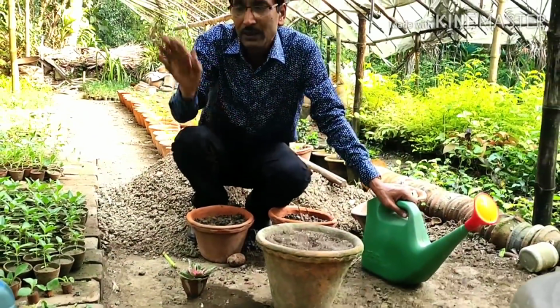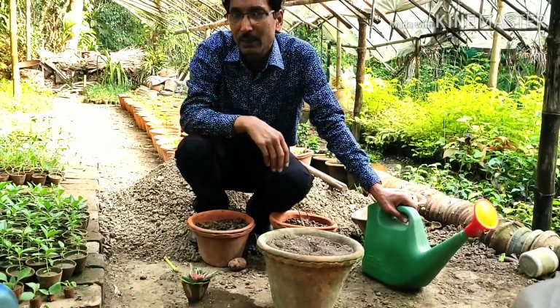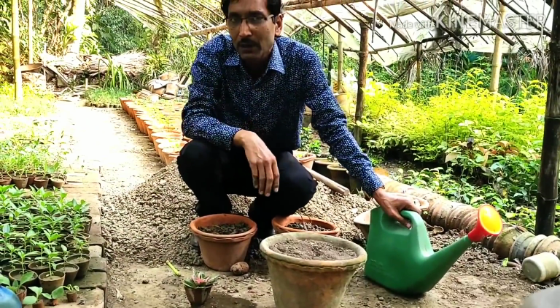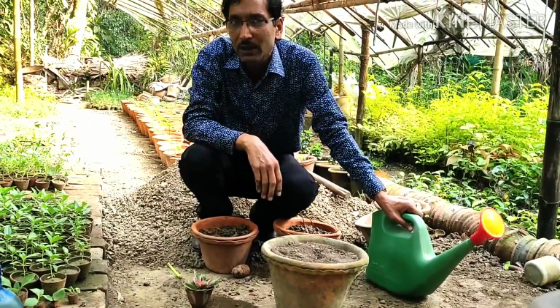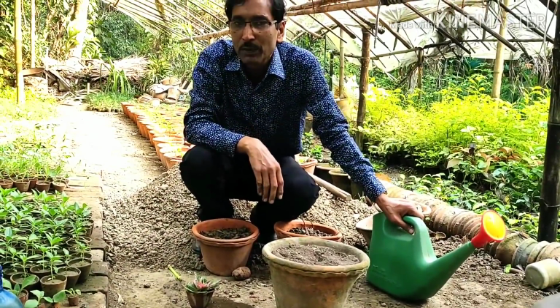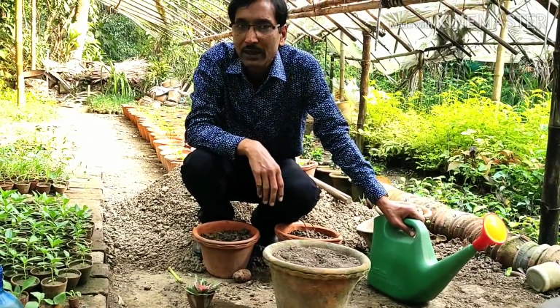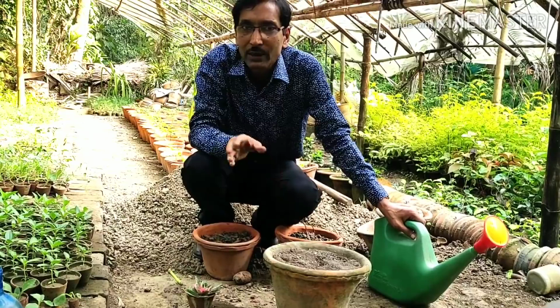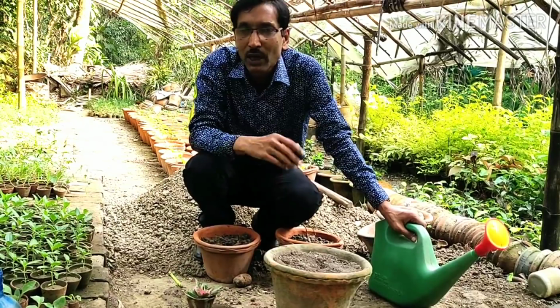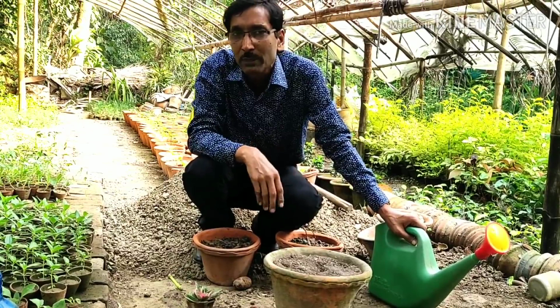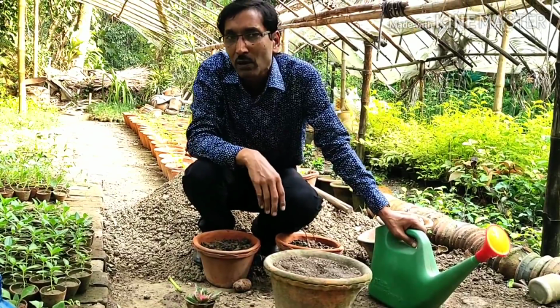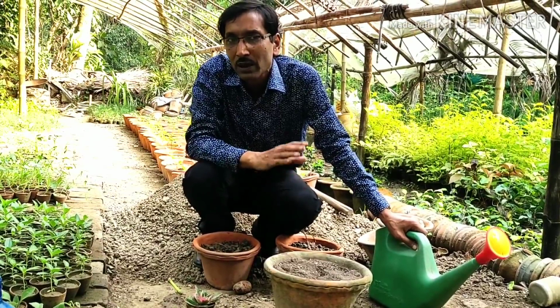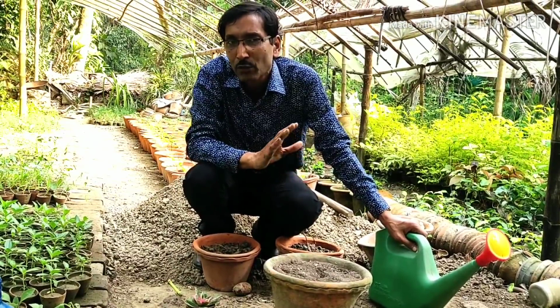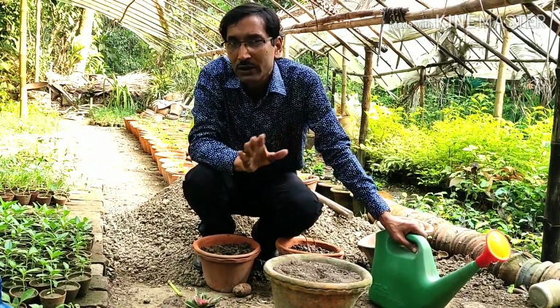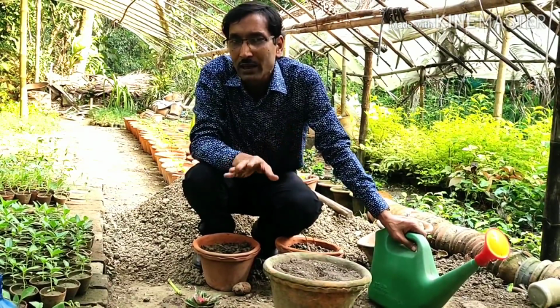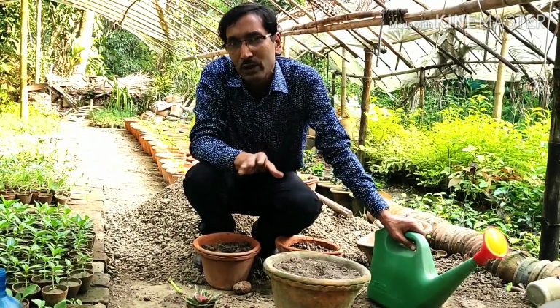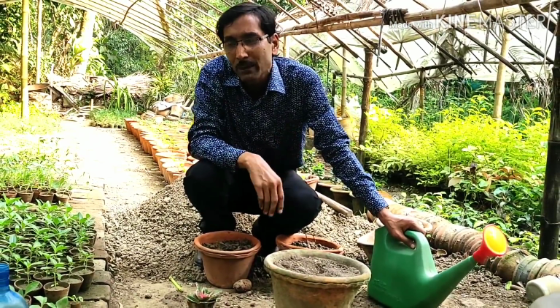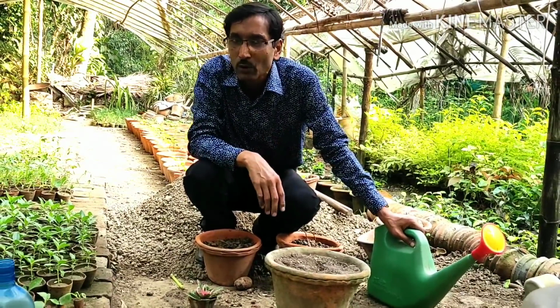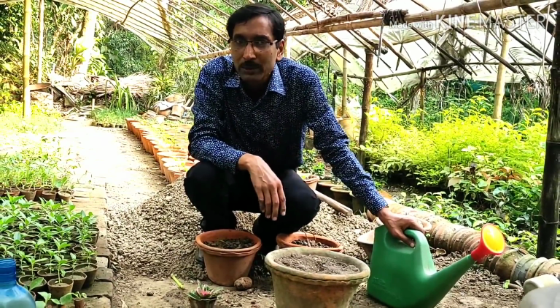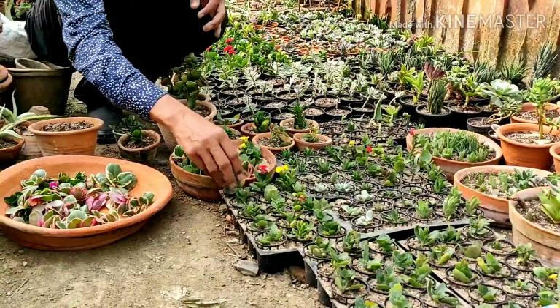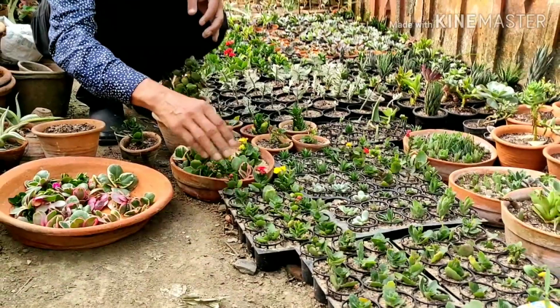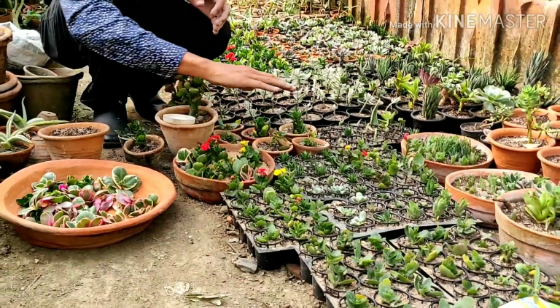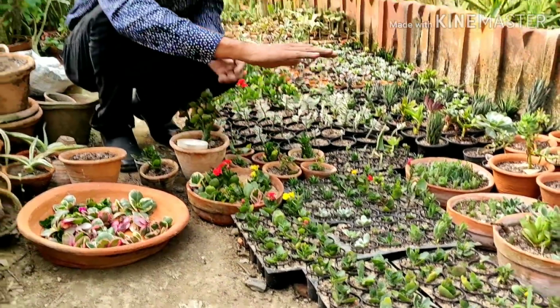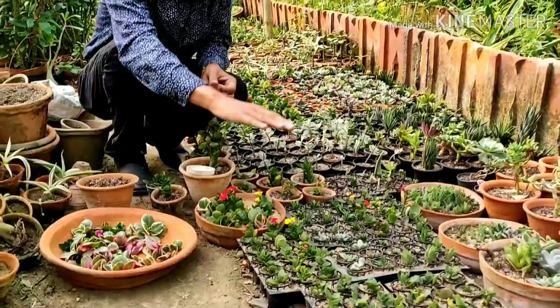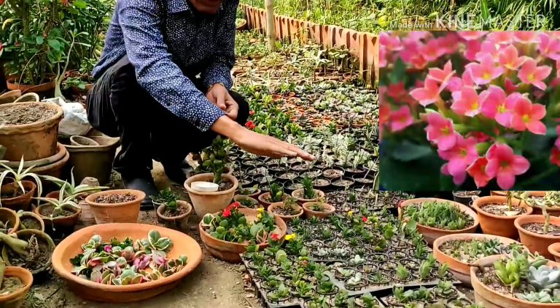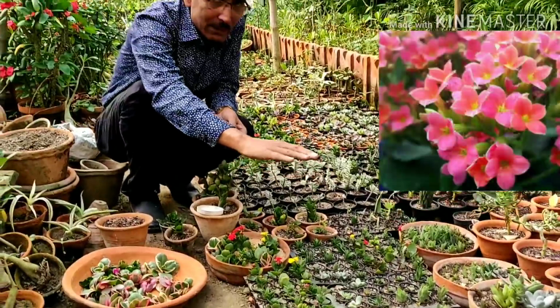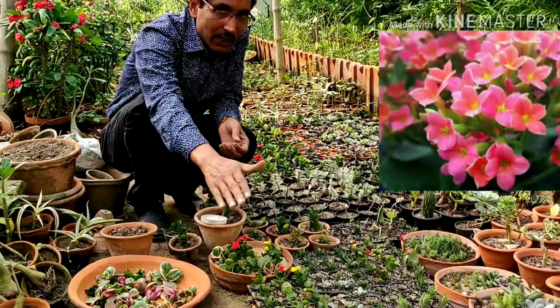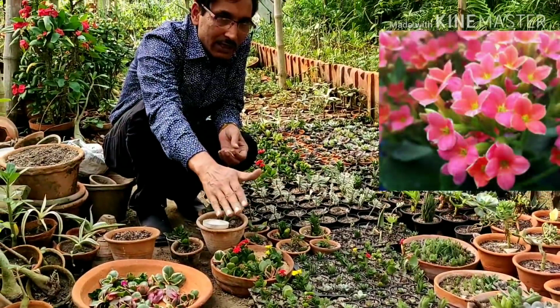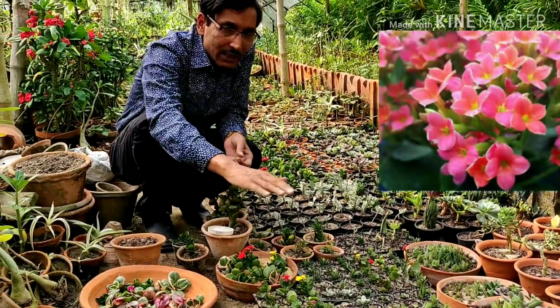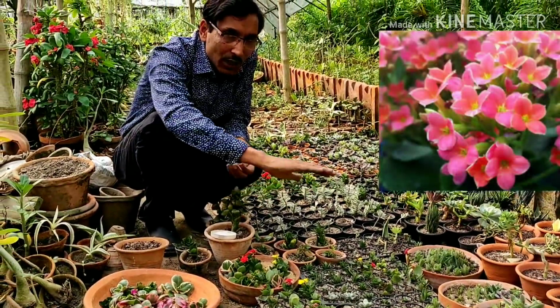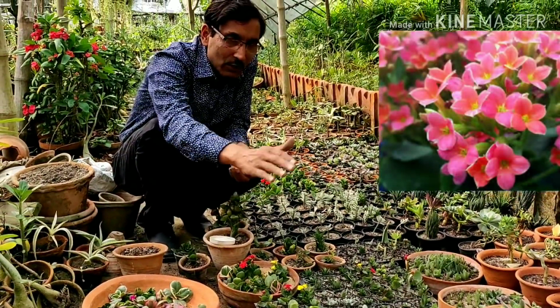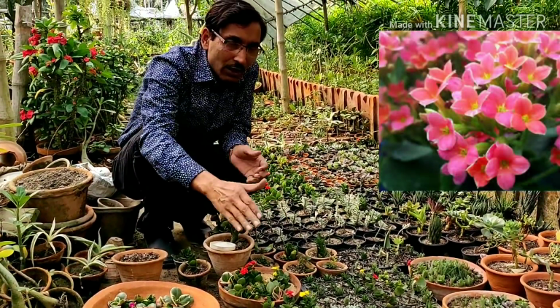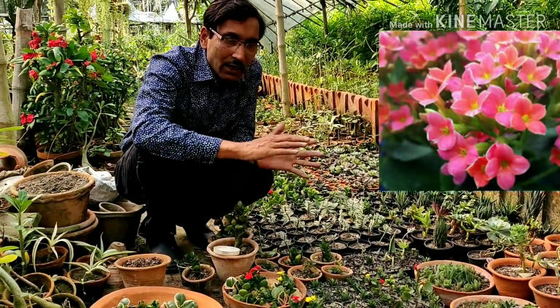Keep the plant set for 10 to 15 days and then you can keep it out in full sunlight. When the plants attain around six inches to one foot tall you can see hundreds of flowers on them.